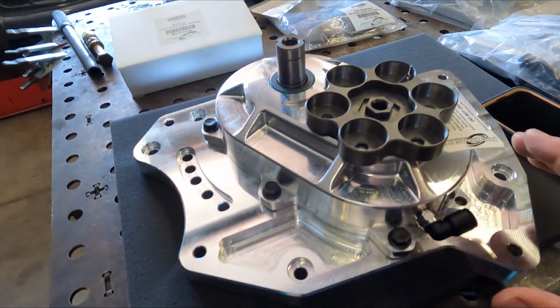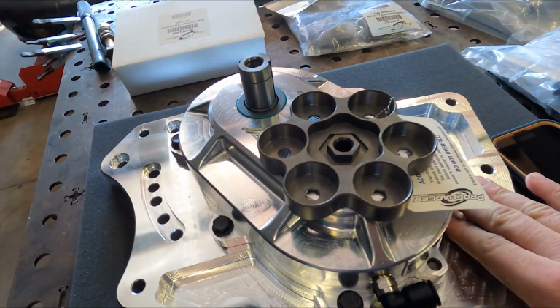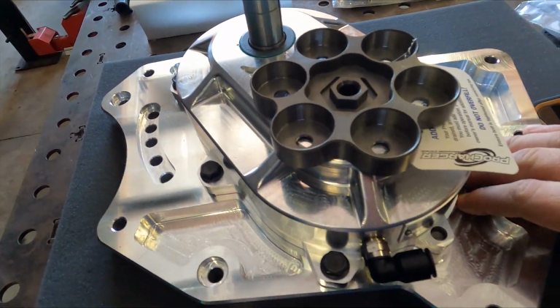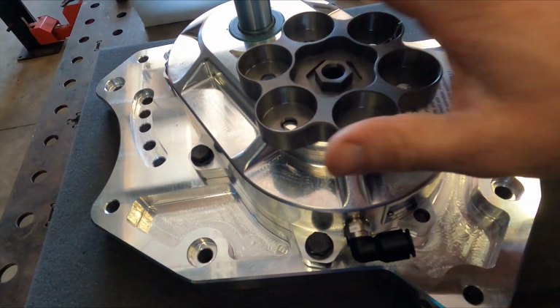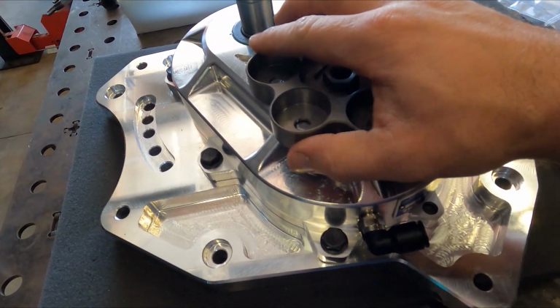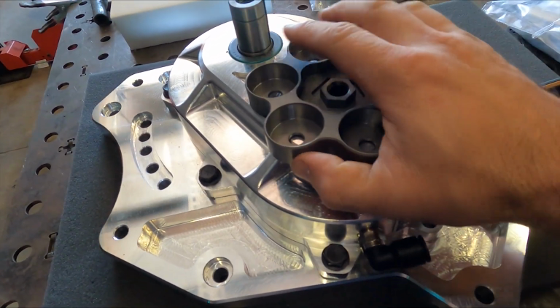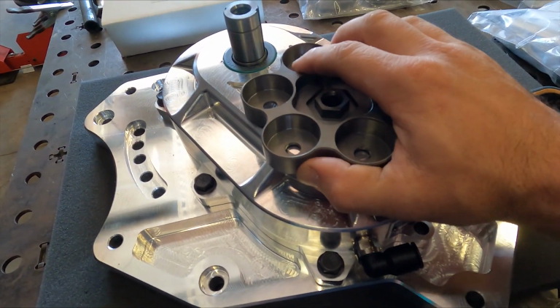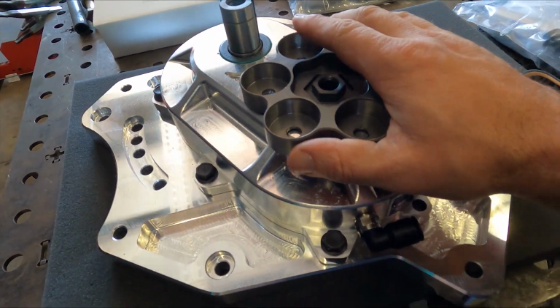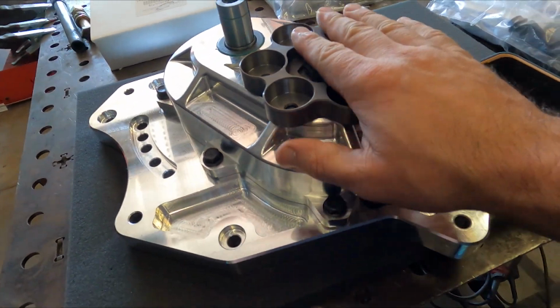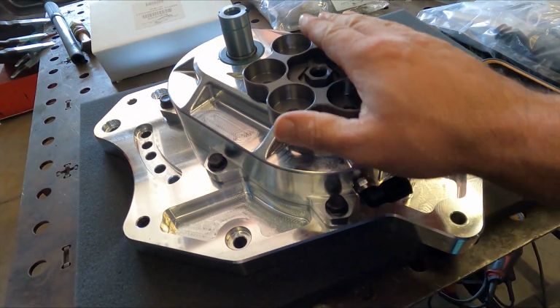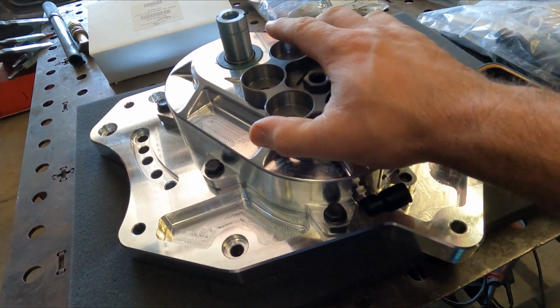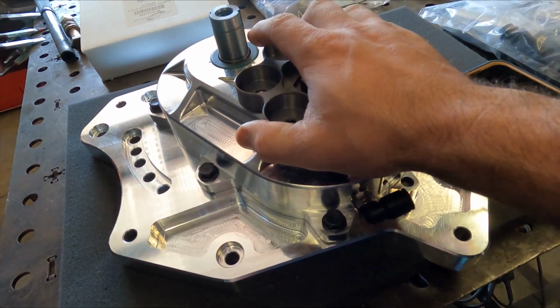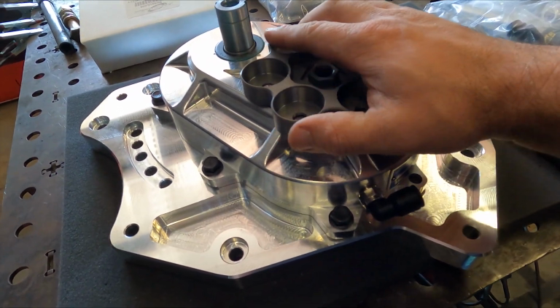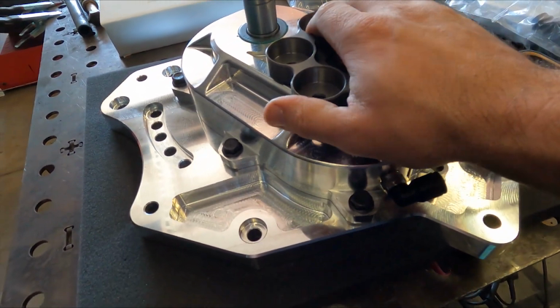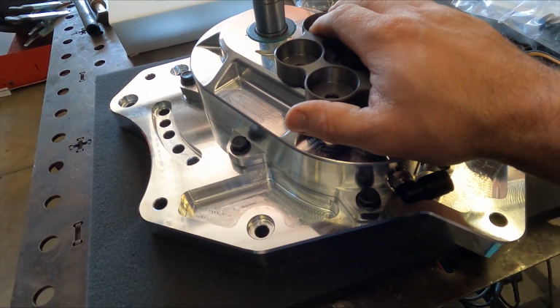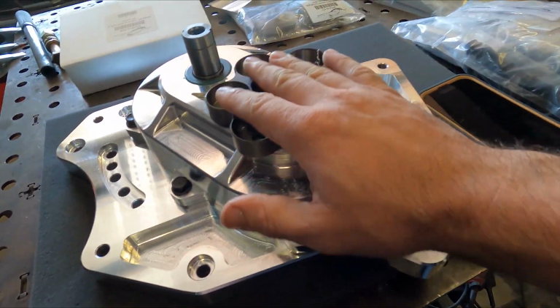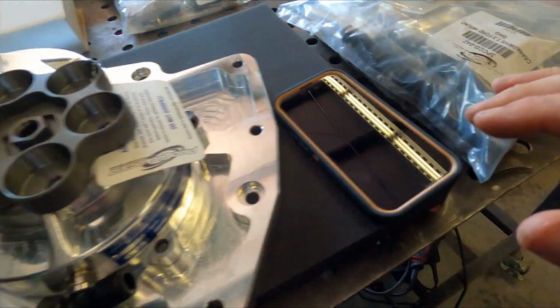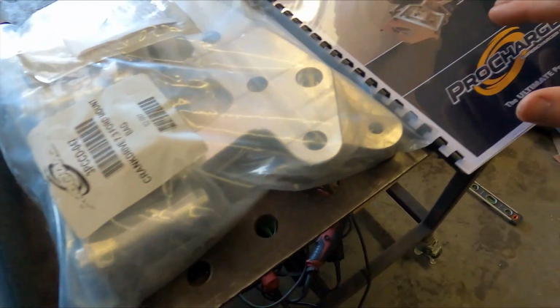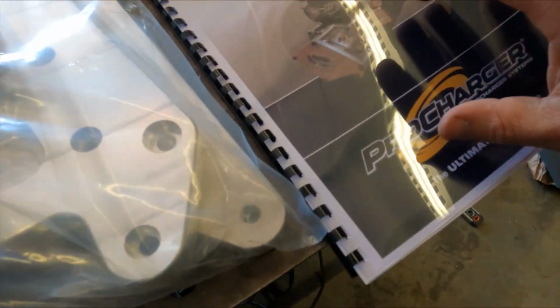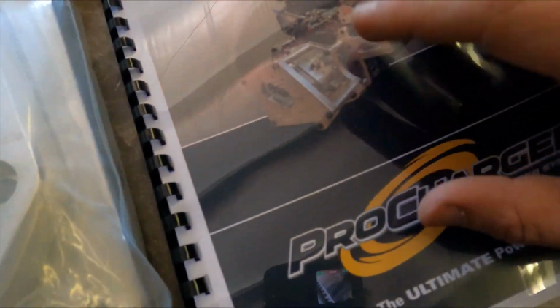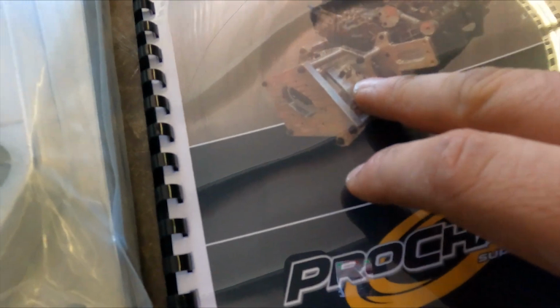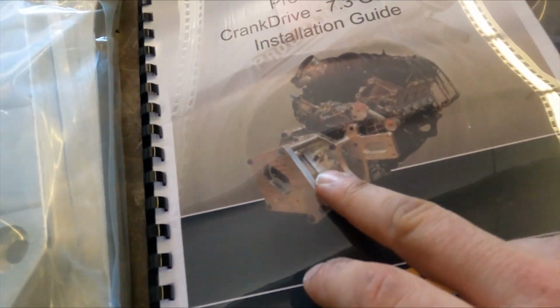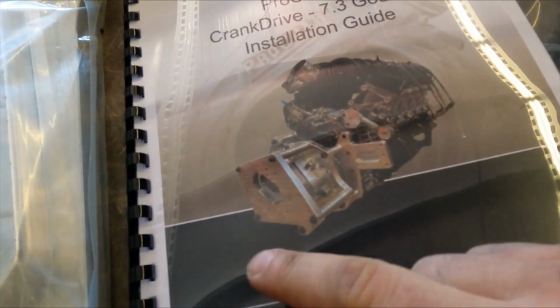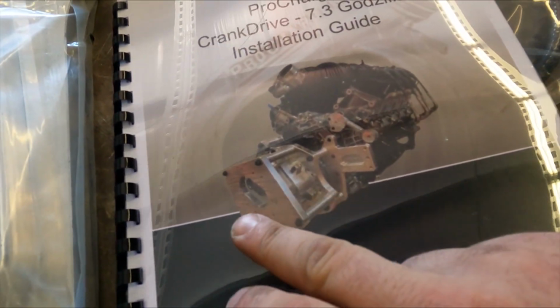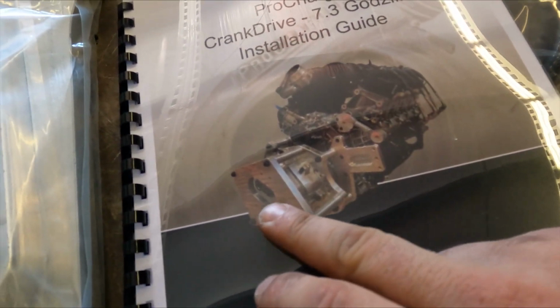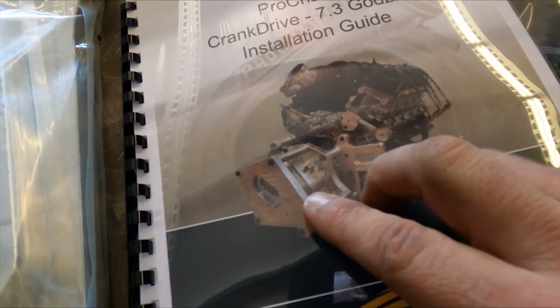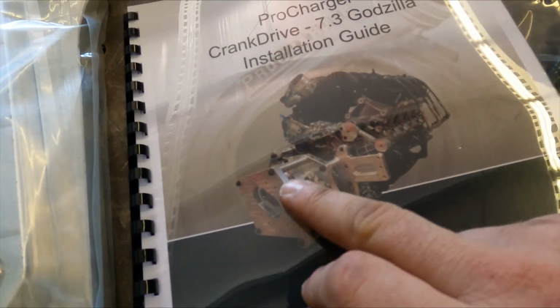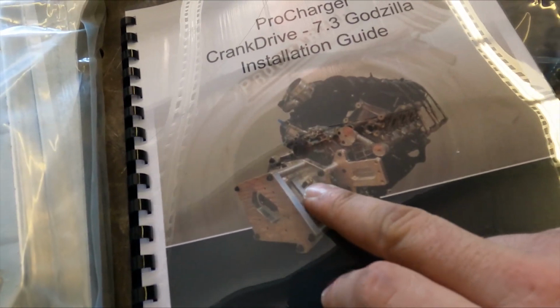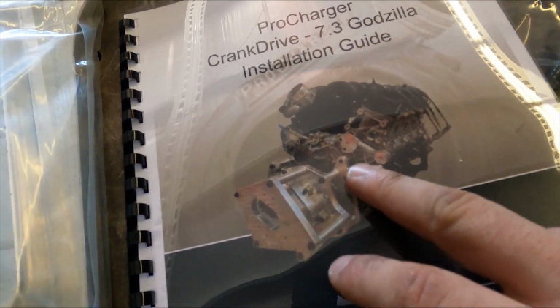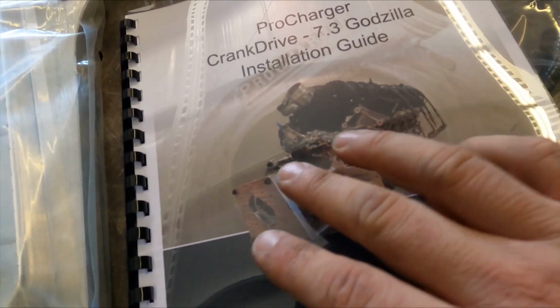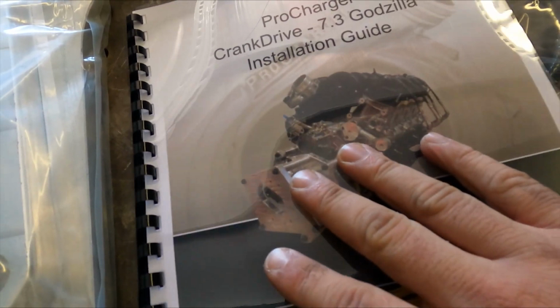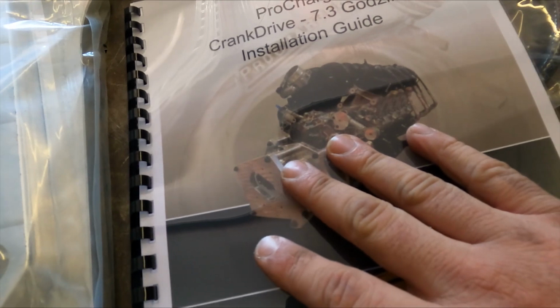All right, this is the first part of the puzzle — this is the actual gear drive. This is going to spin the supercharger a total of 72,000 up to 92,000 RPM. This is a front crank drive system, so this is actually bolted right to the crank. This is my gearbox, and they gave me all the goodies to actually make this work.